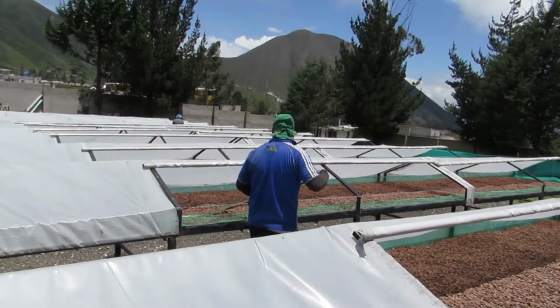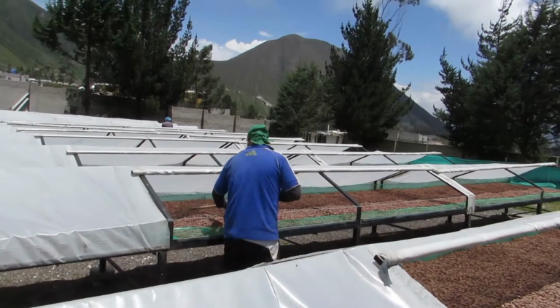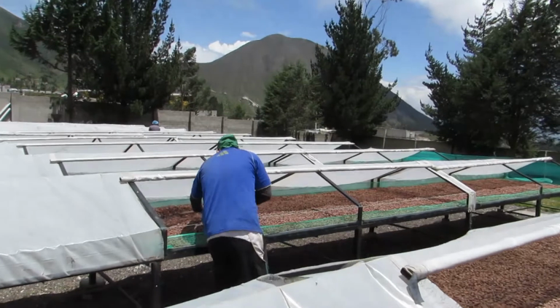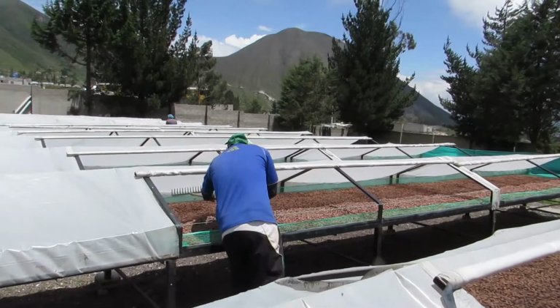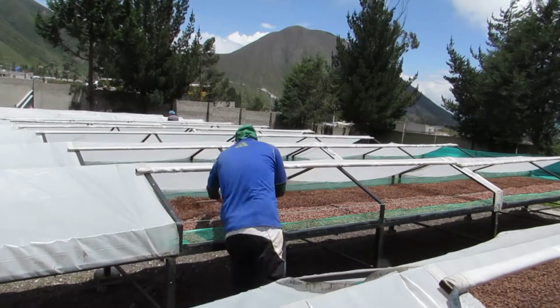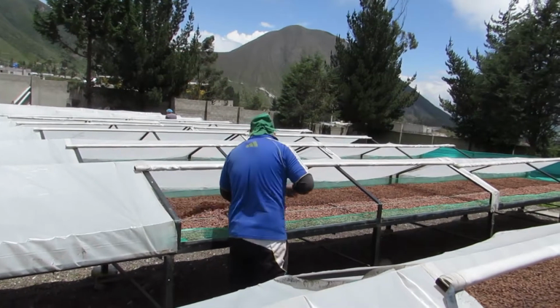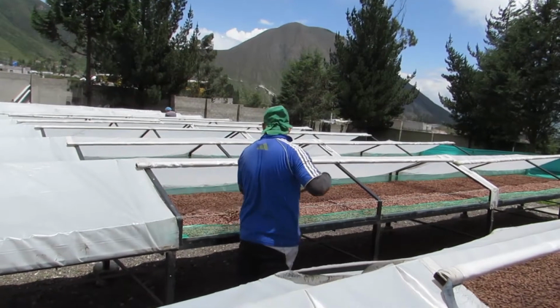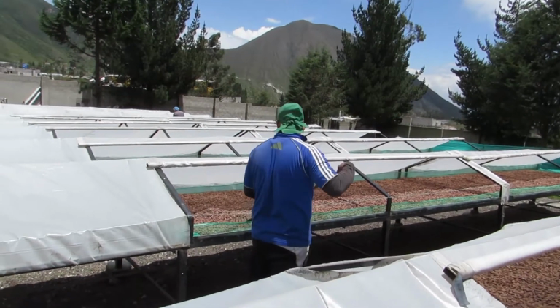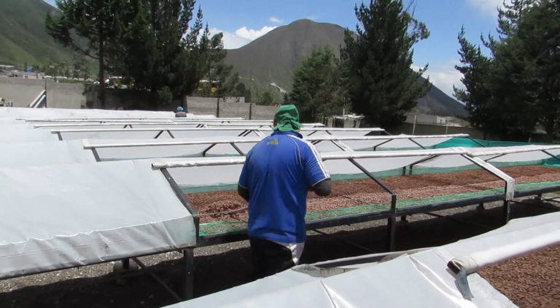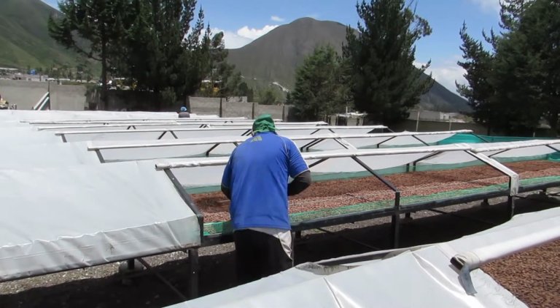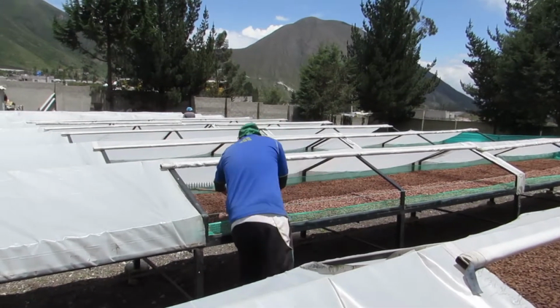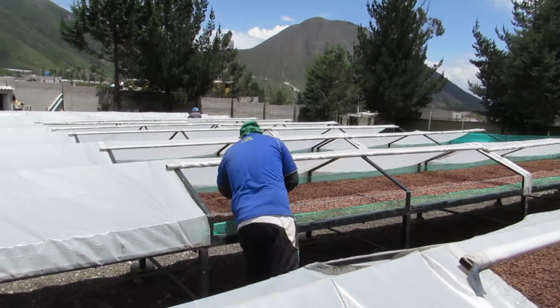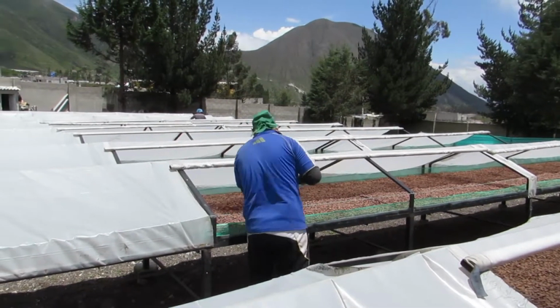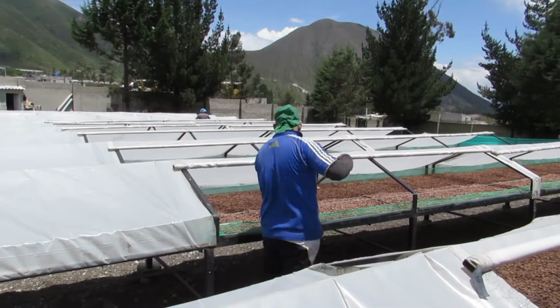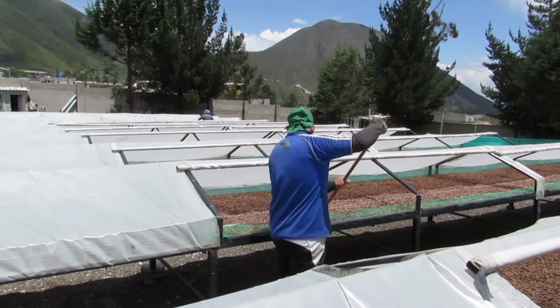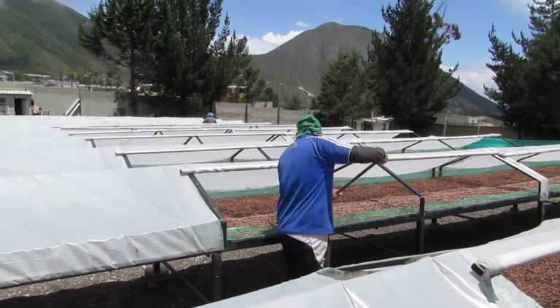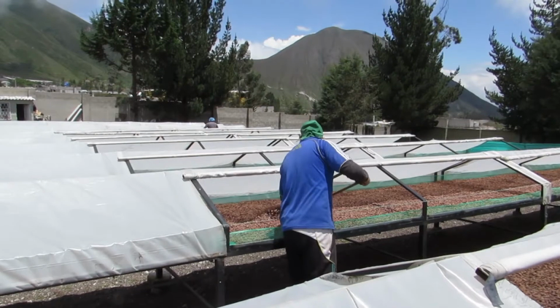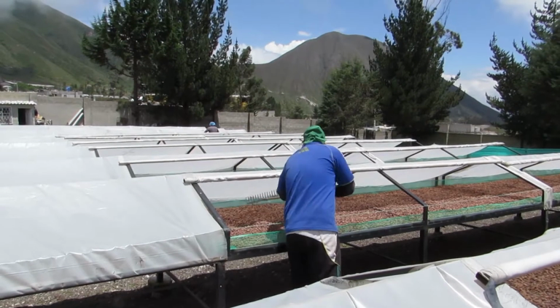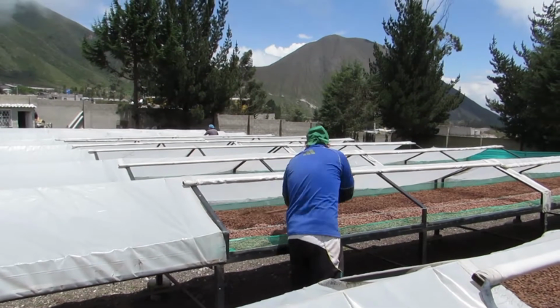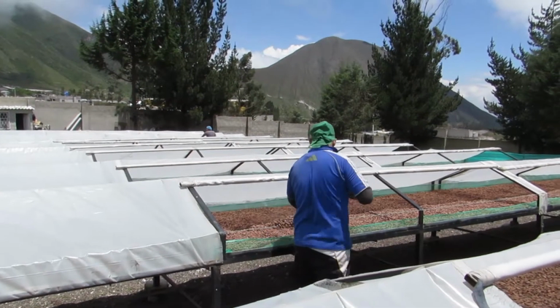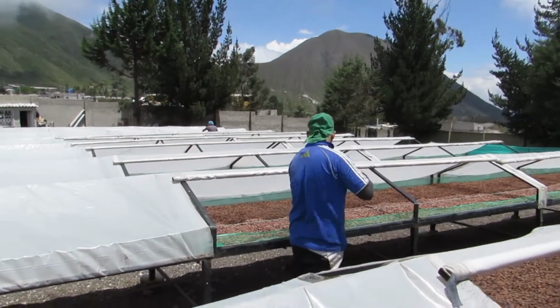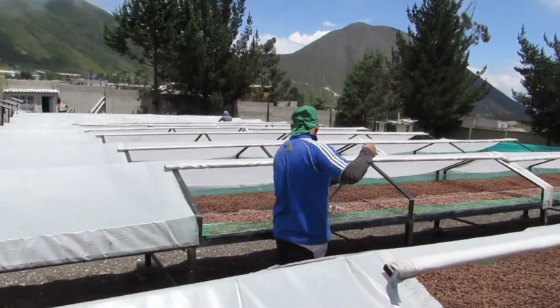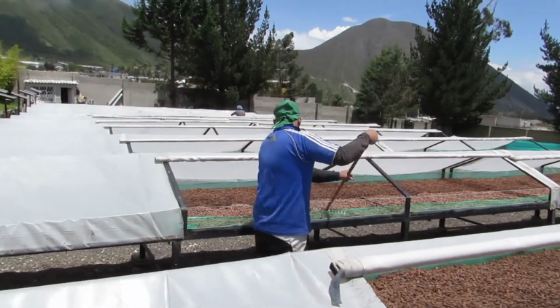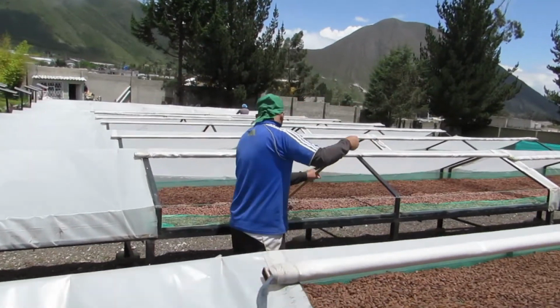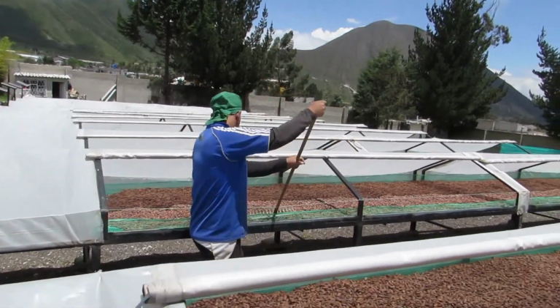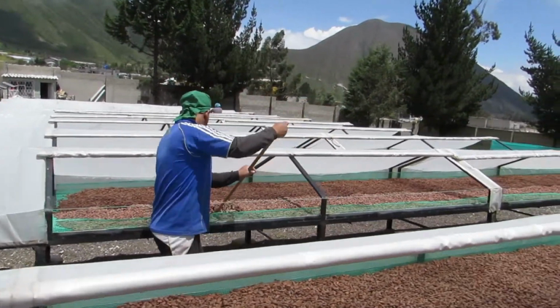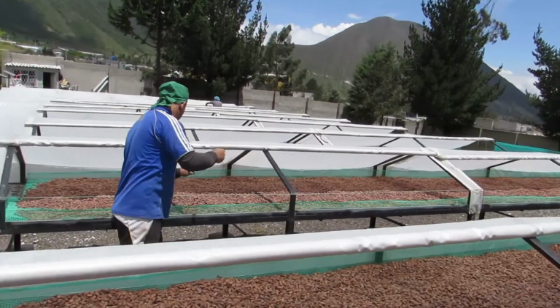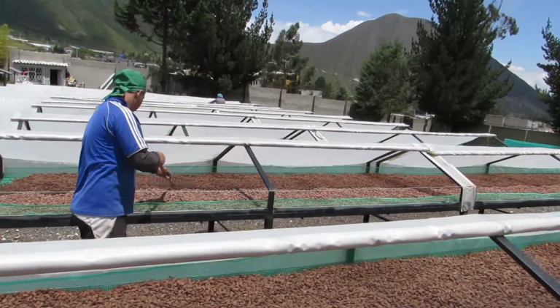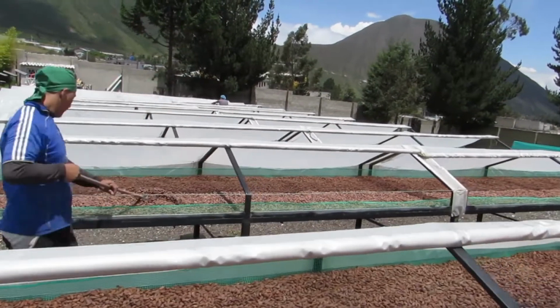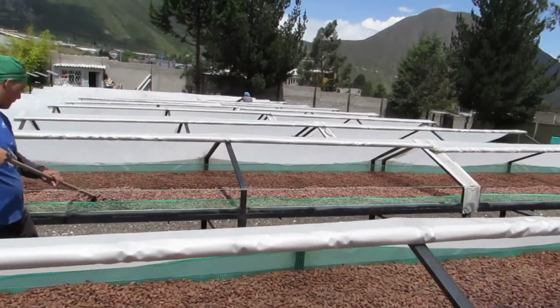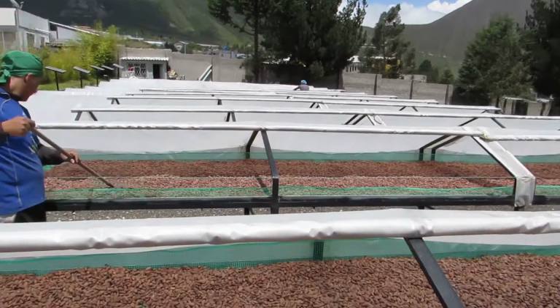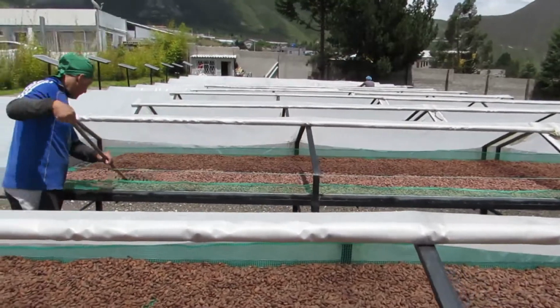This microclimate here is hot and dry with only a few short rain showers that come in from the west during the wintertime, making this a perfect climate for drying the cacao beans.